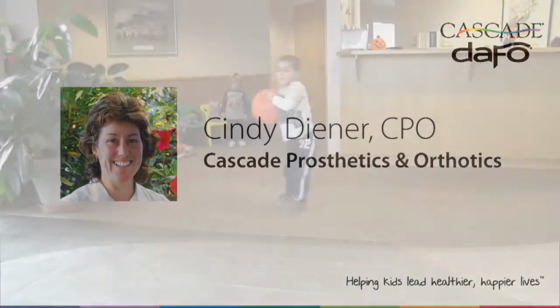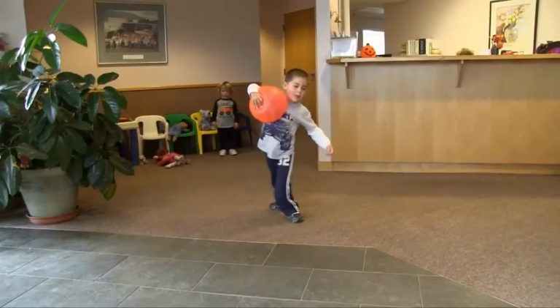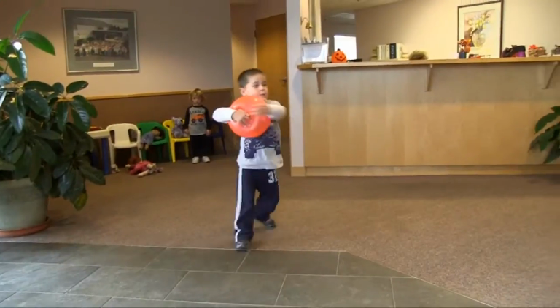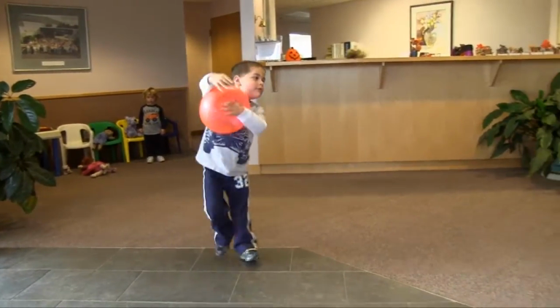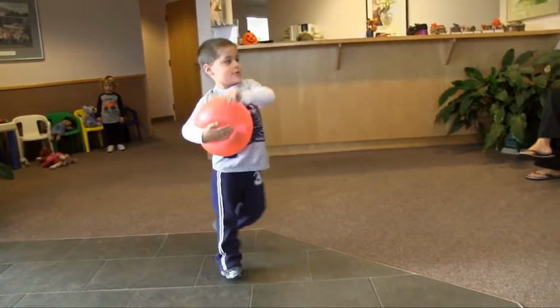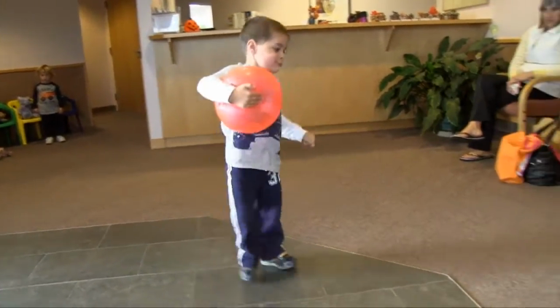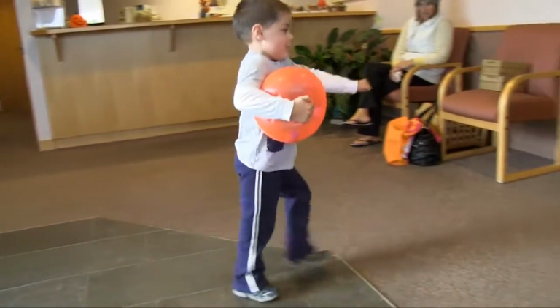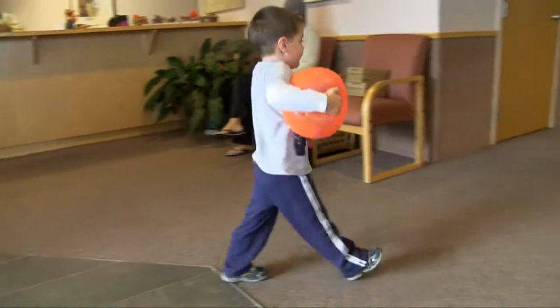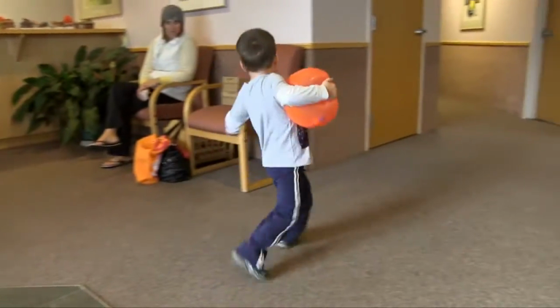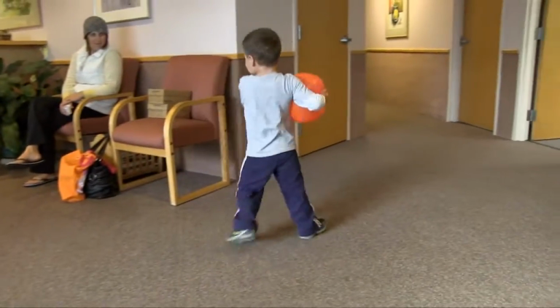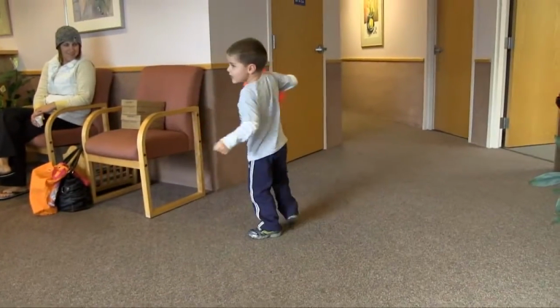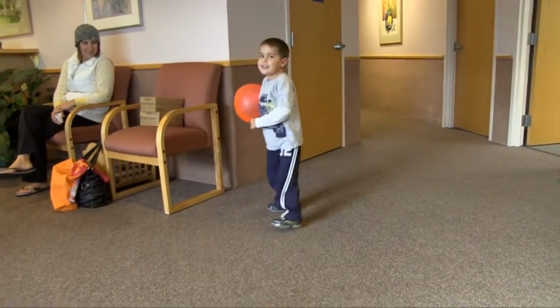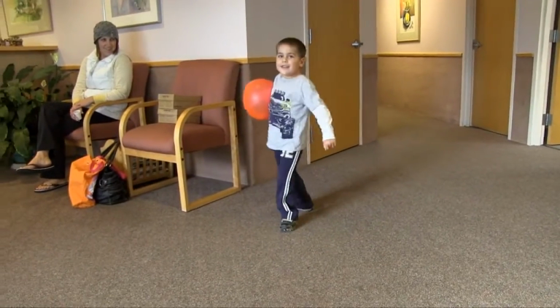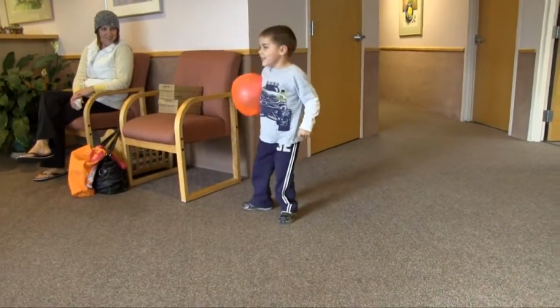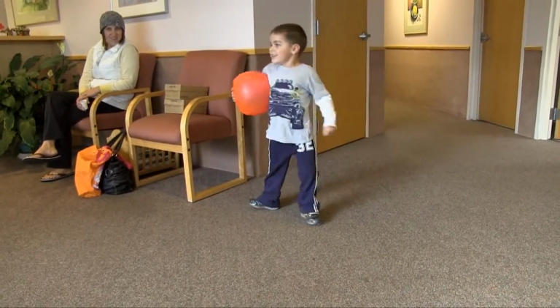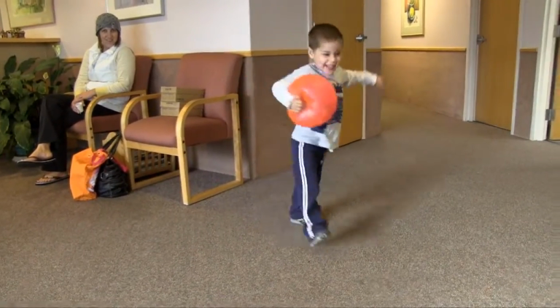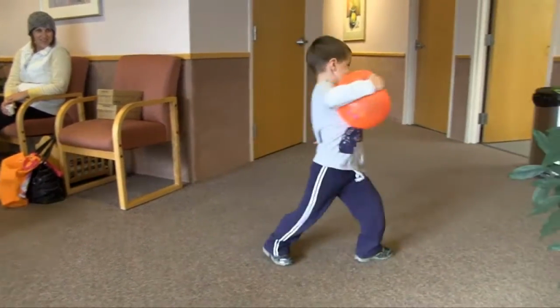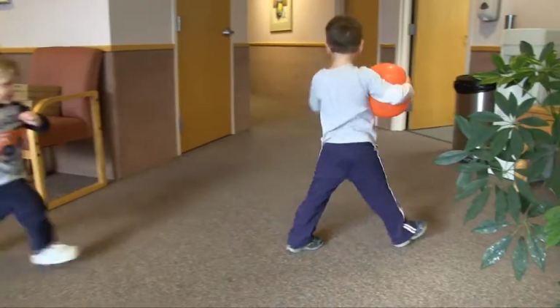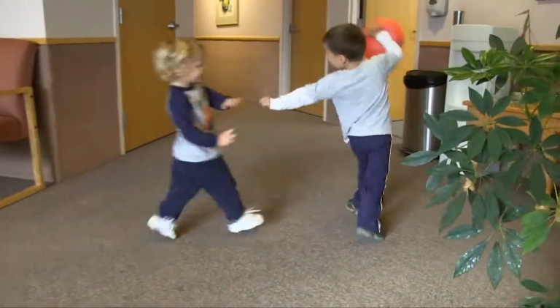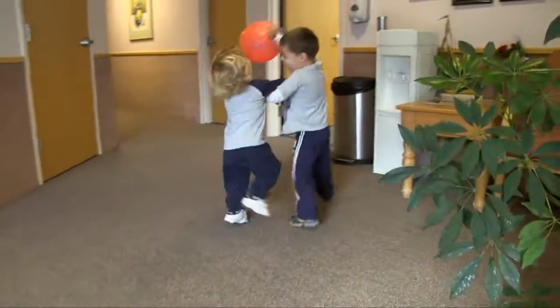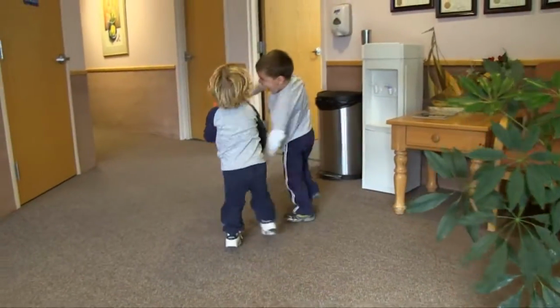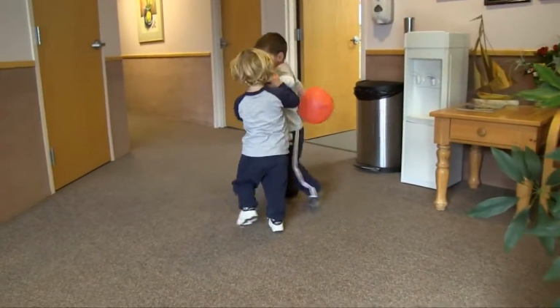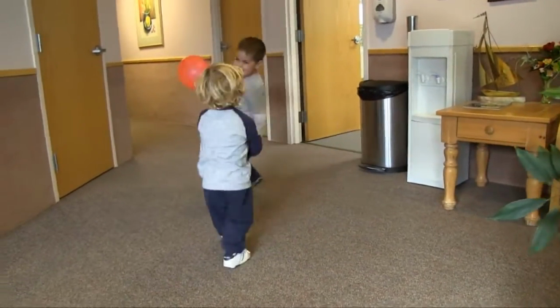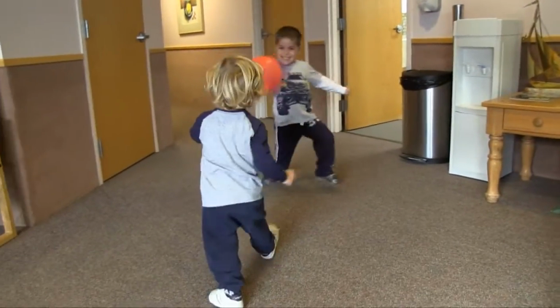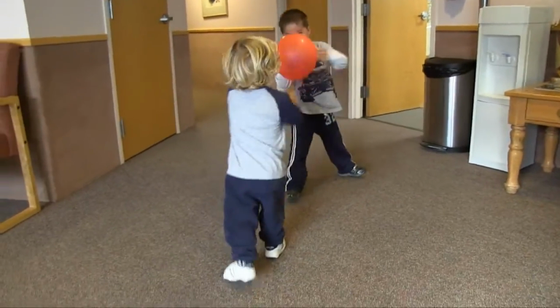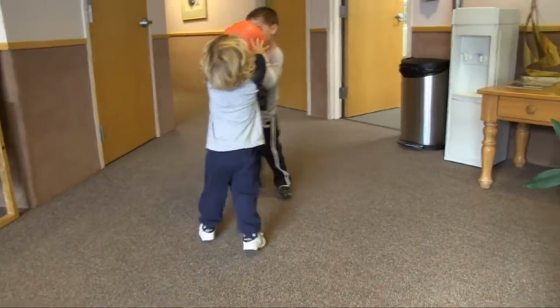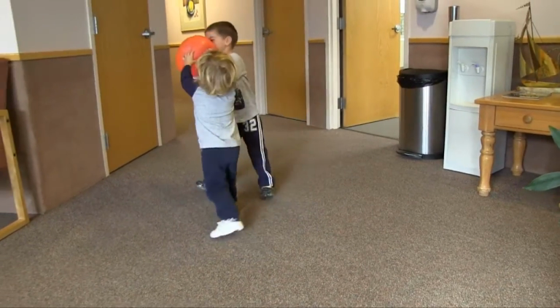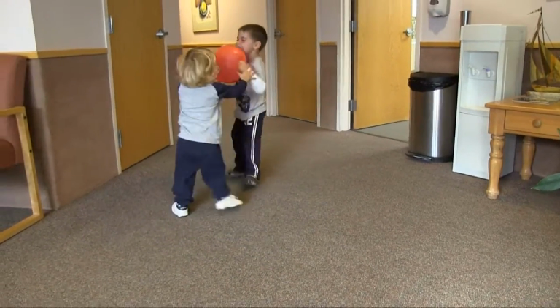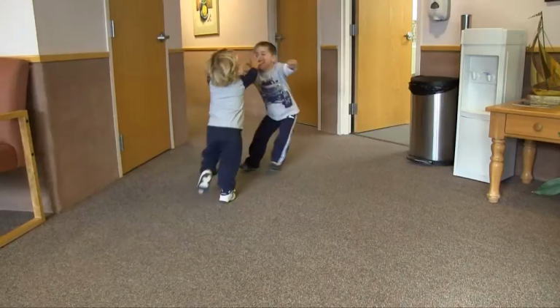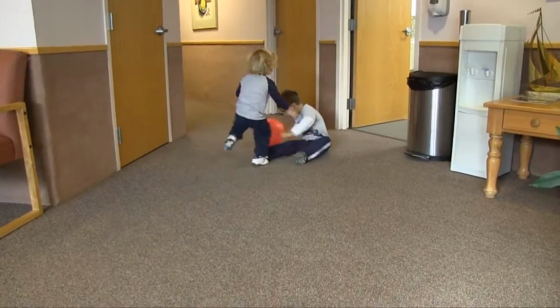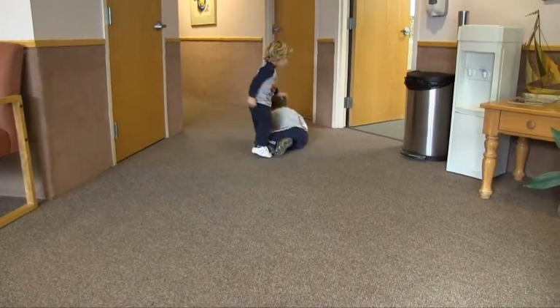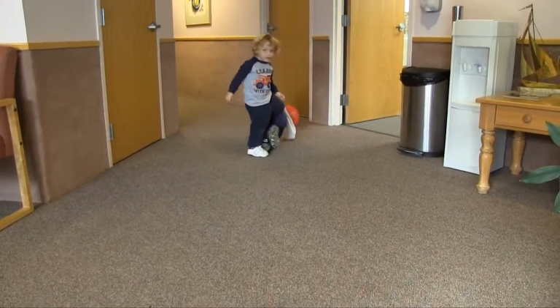This is one of my patients who is four years old. He has a diagnosis of spina bifida, playing there with his brother. I've been working with him since he was 14 months old. His level of spina bifida is L4, L5.